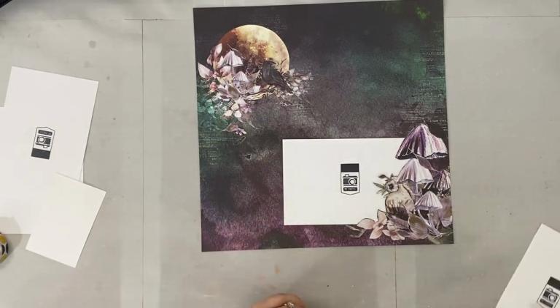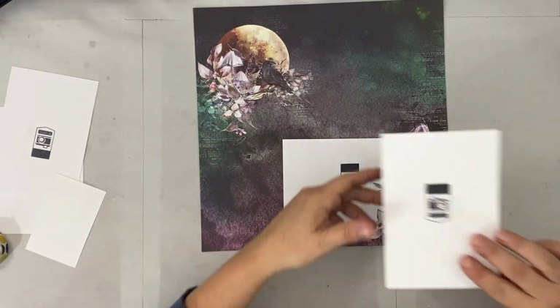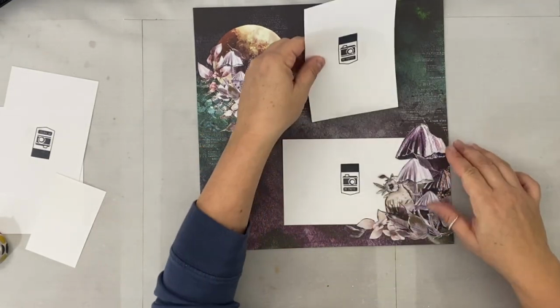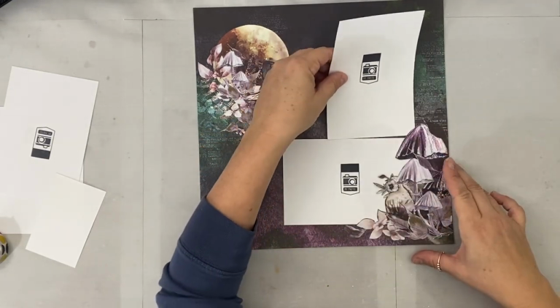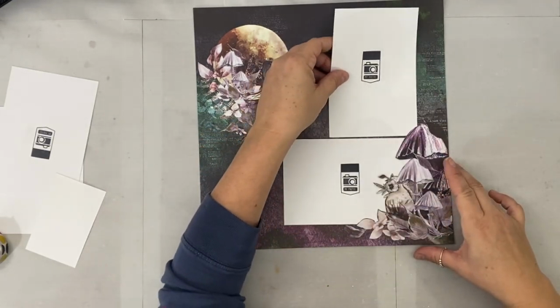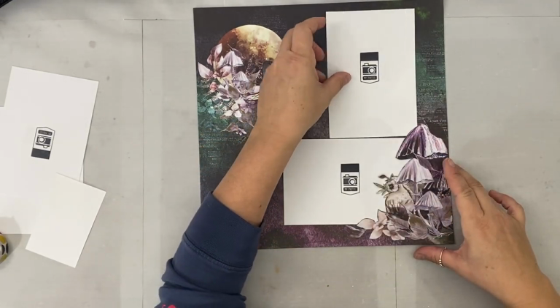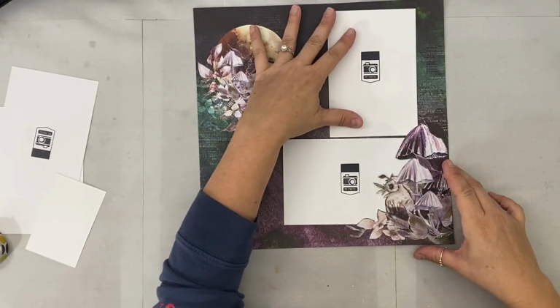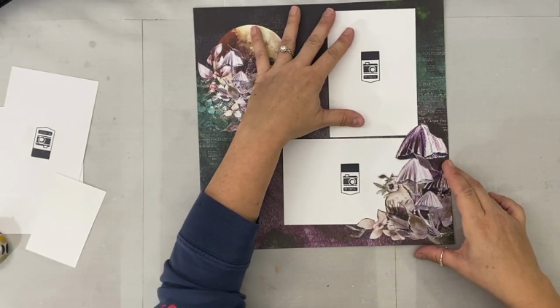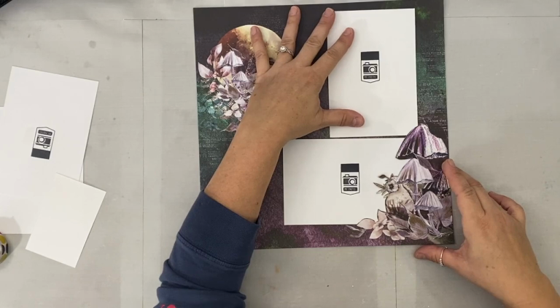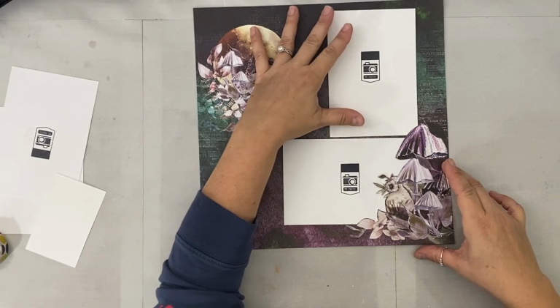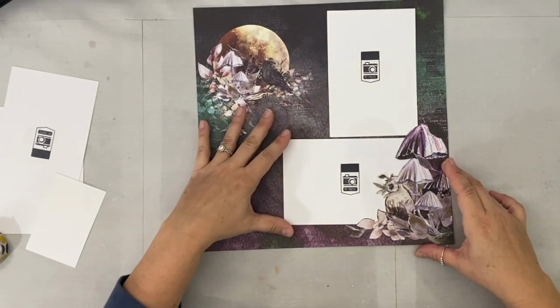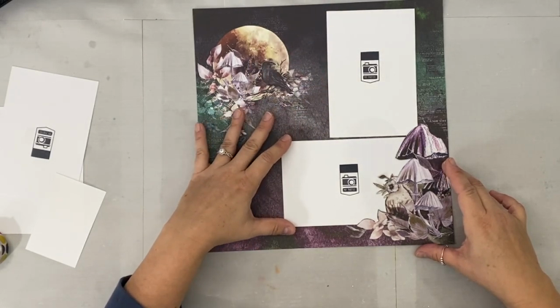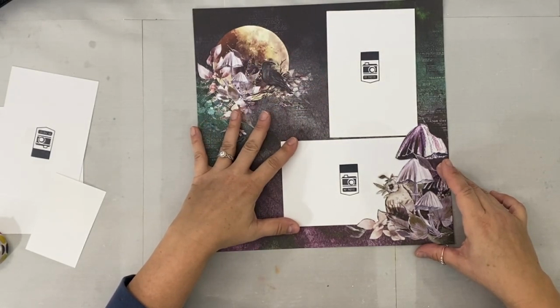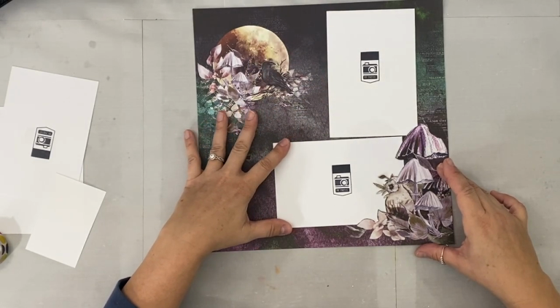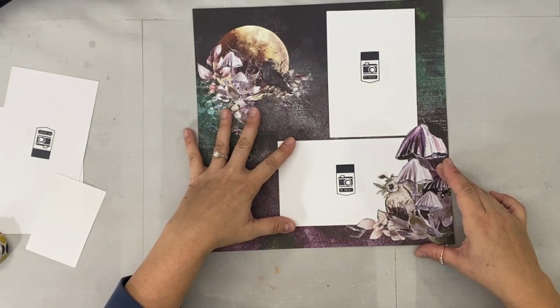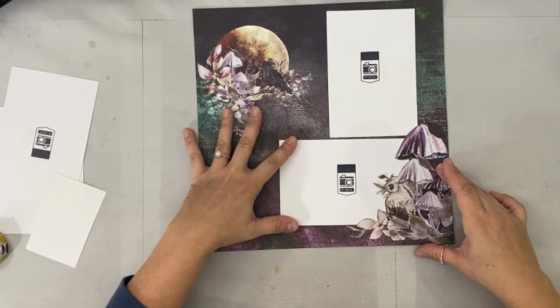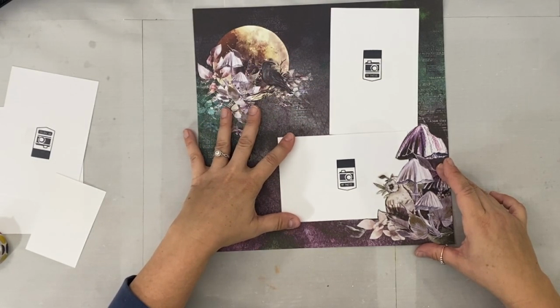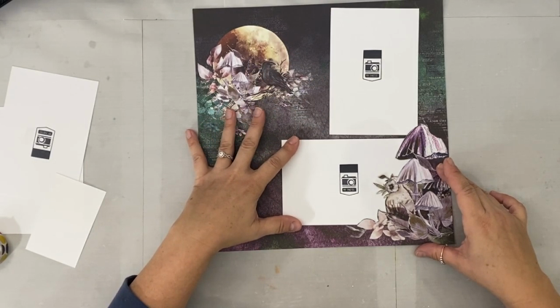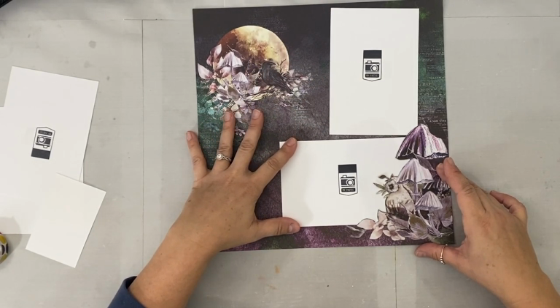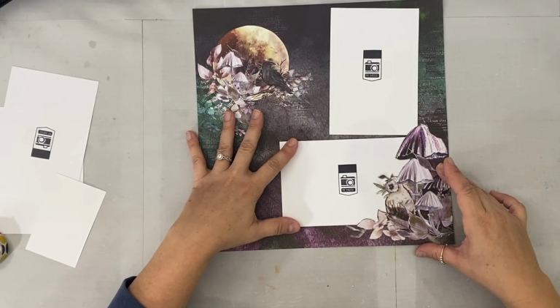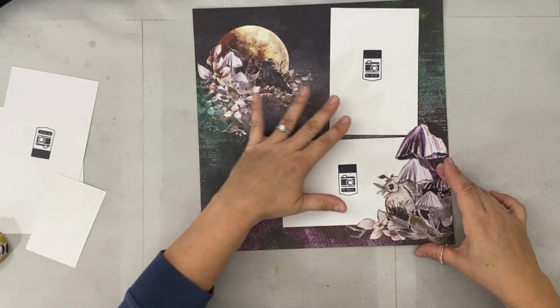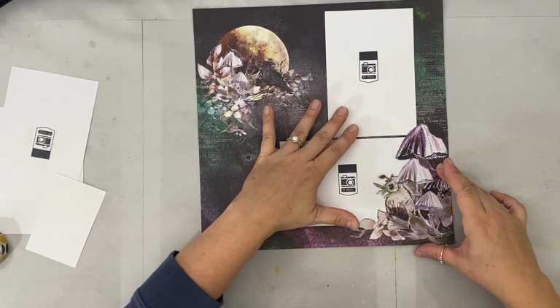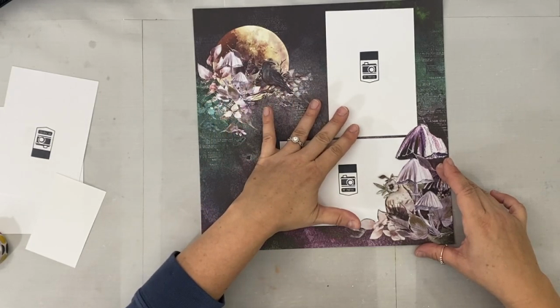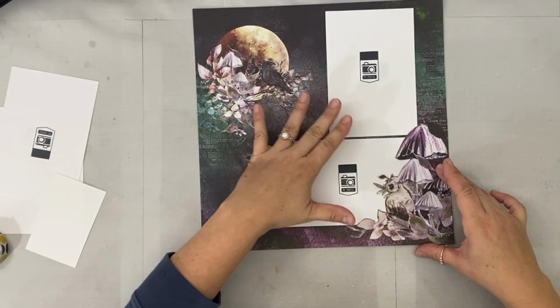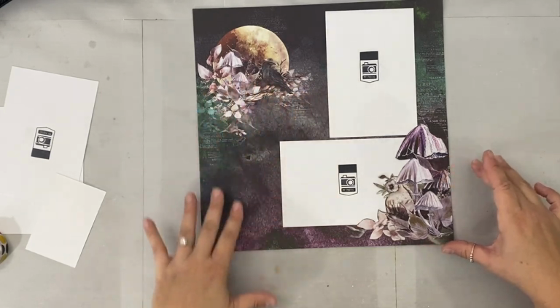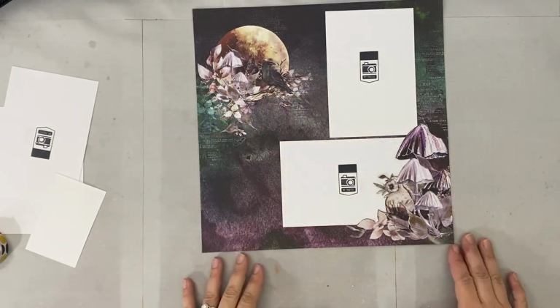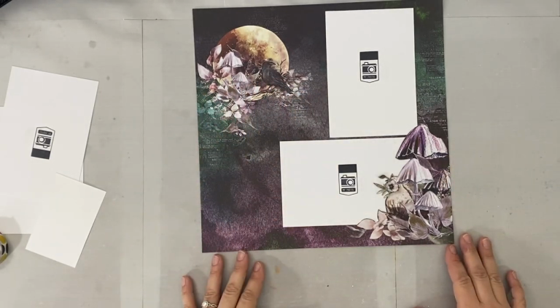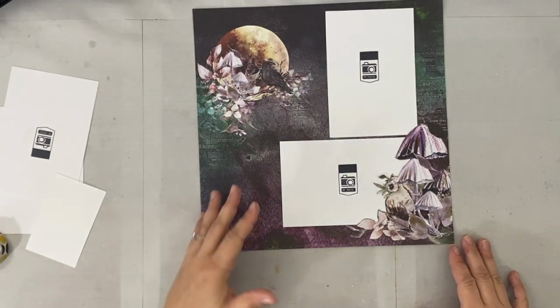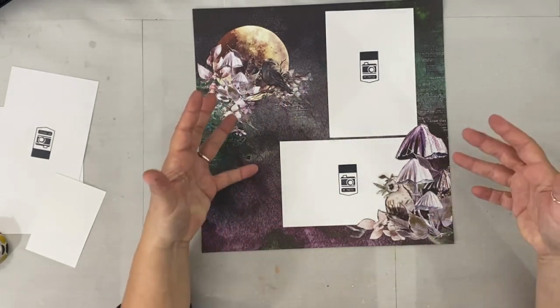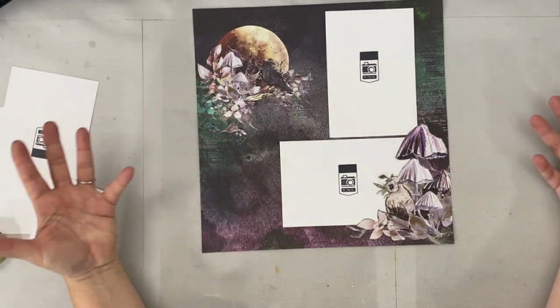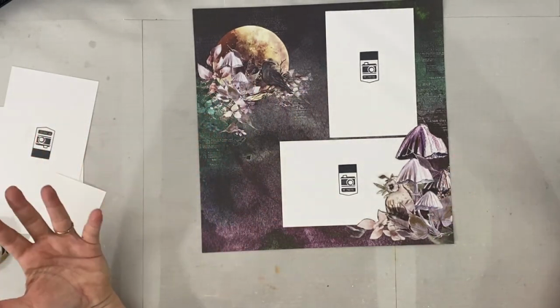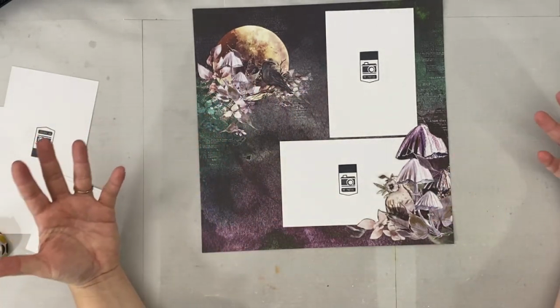So this was just a quick video demonstrating how to make more of your stash. Don't be discouraged or intimidated by paper that has something on one side. Look — that is so cool!